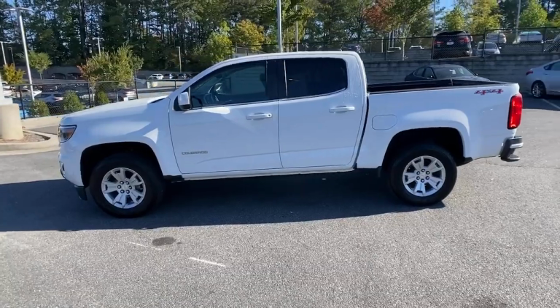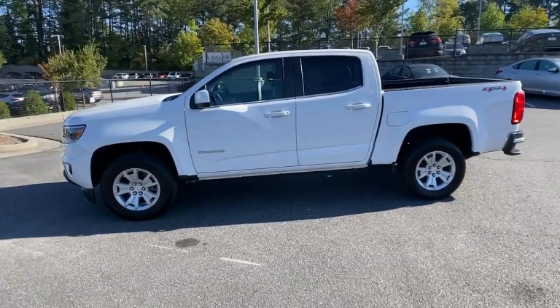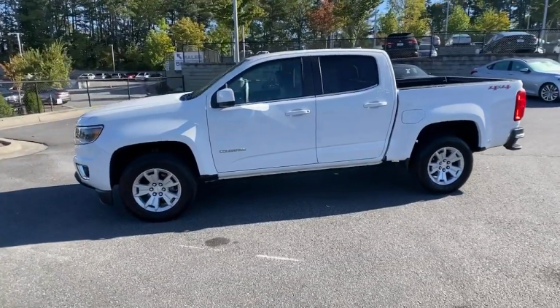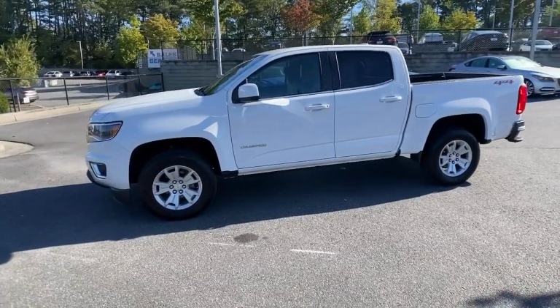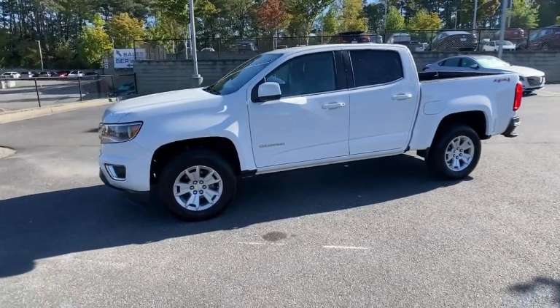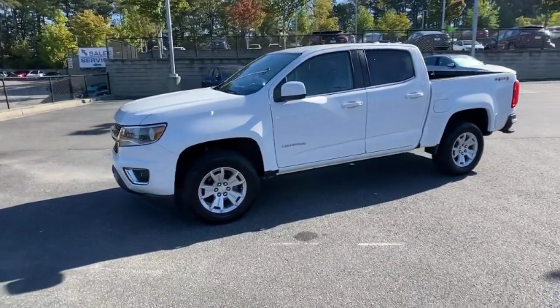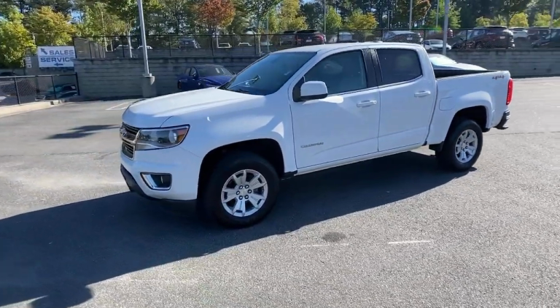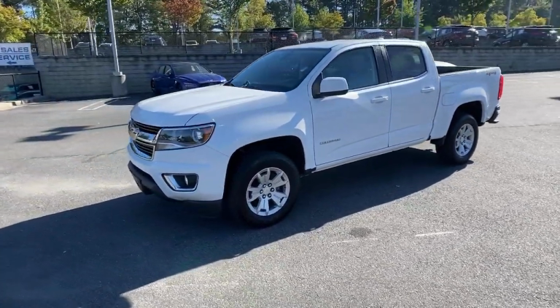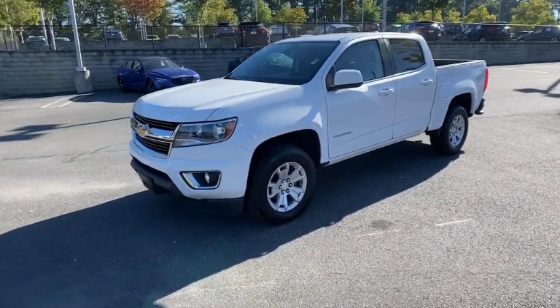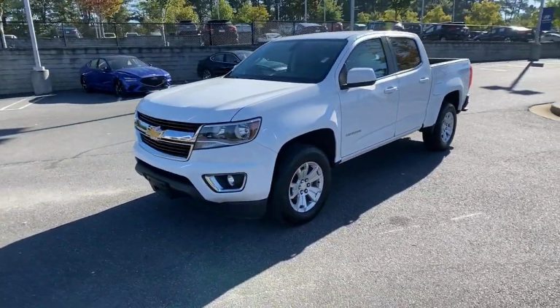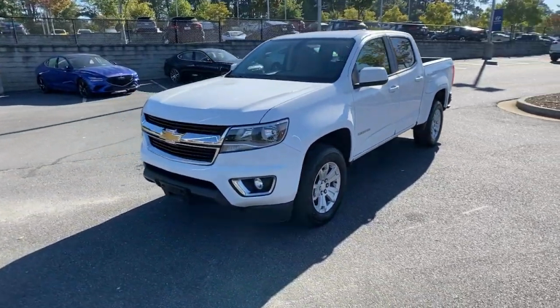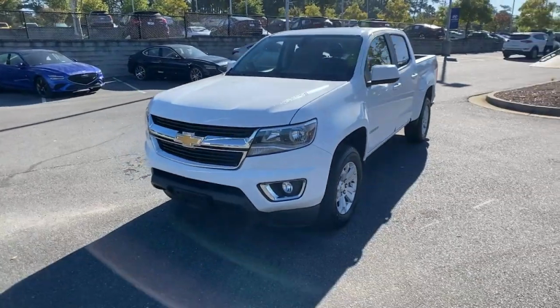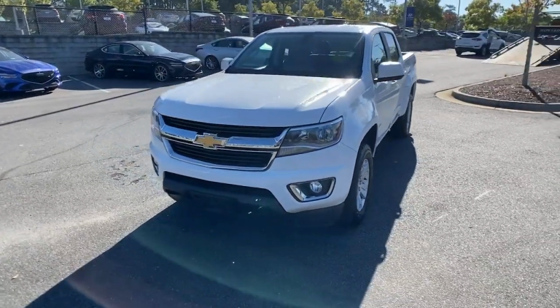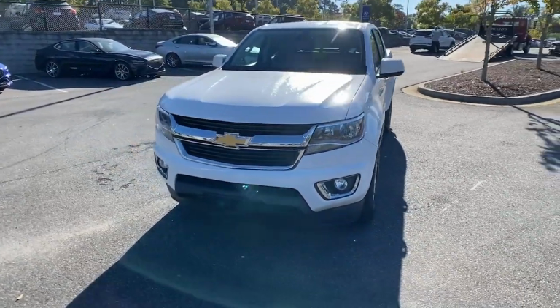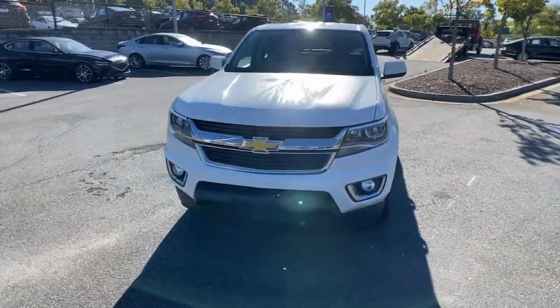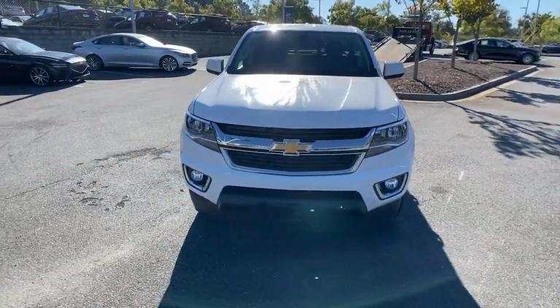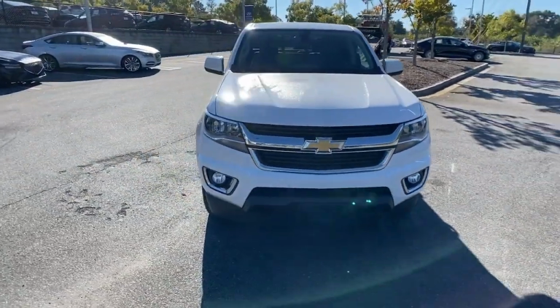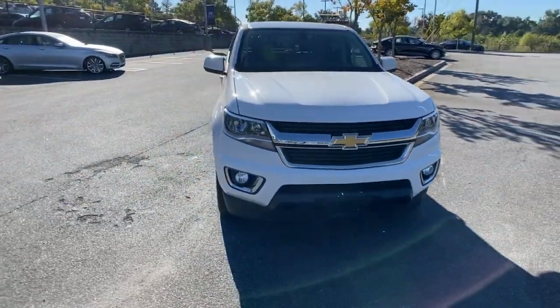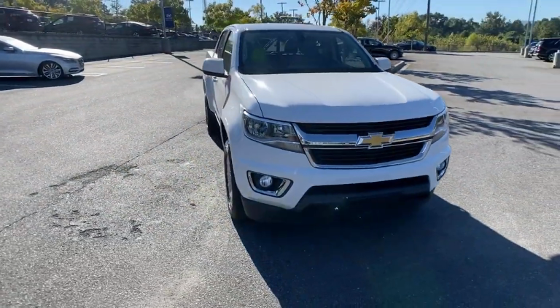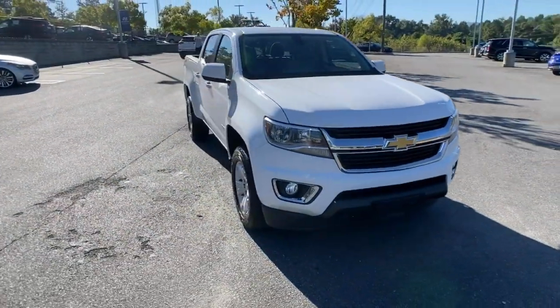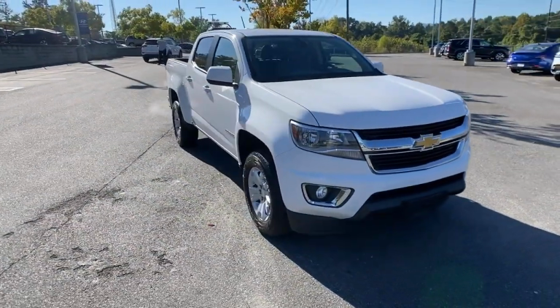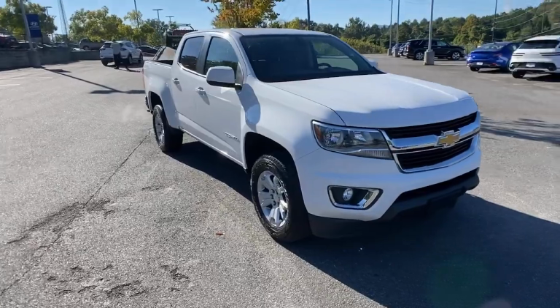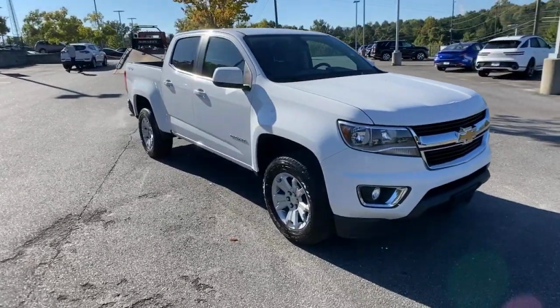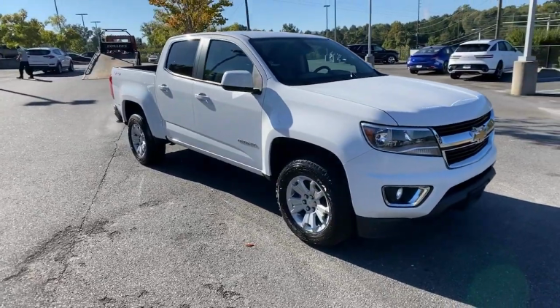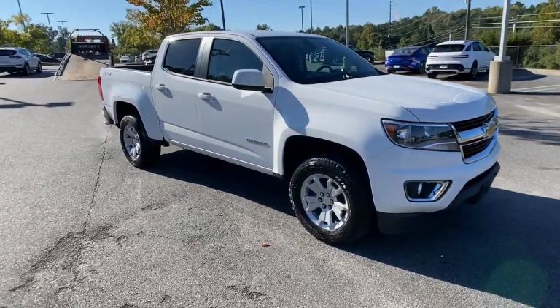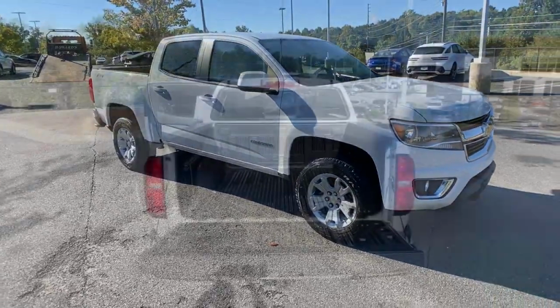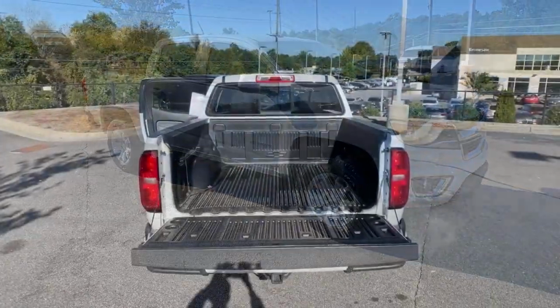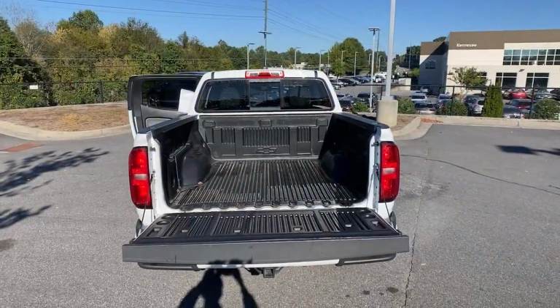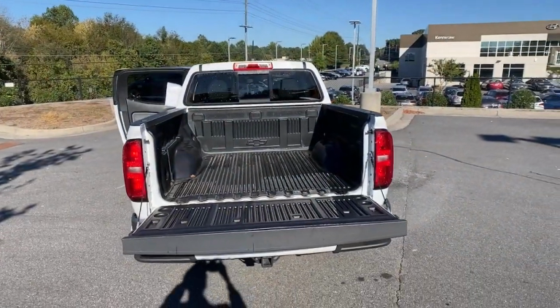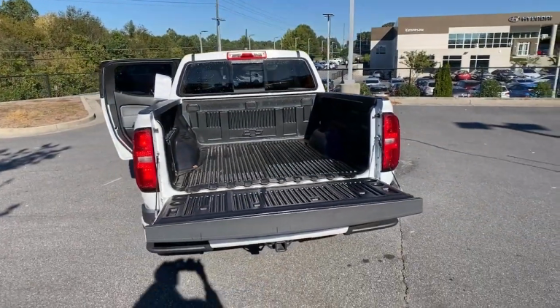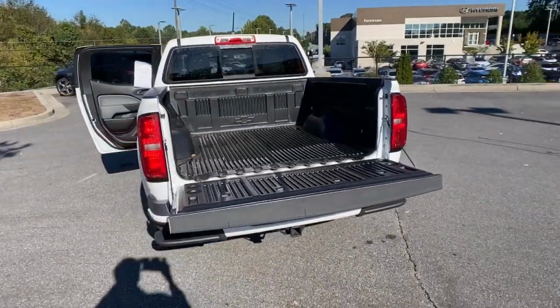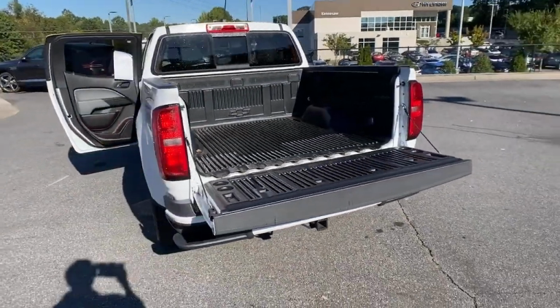These are just some of the great options this vehicle comes with: Adaptive Cruise Control, Electronic Stability Control, Trip Computer, Automatic Headlights, Power Windows, Bucket Seats, Four-Wheel Disc Brakes, and Power Steering.